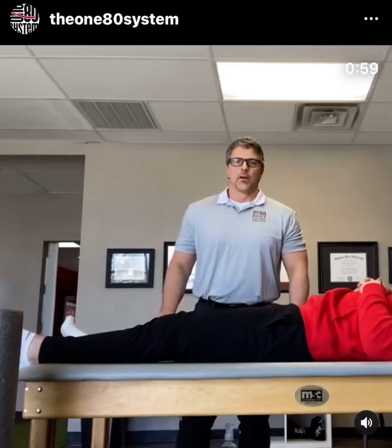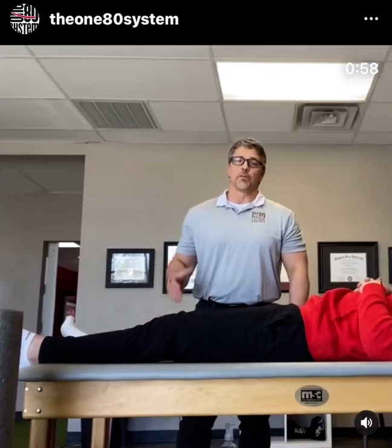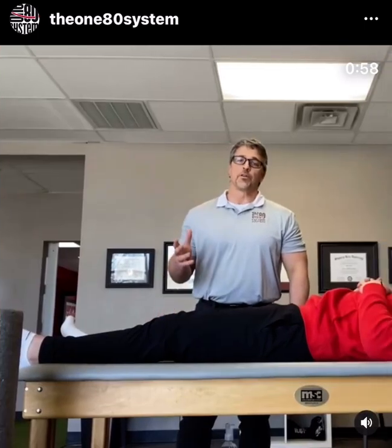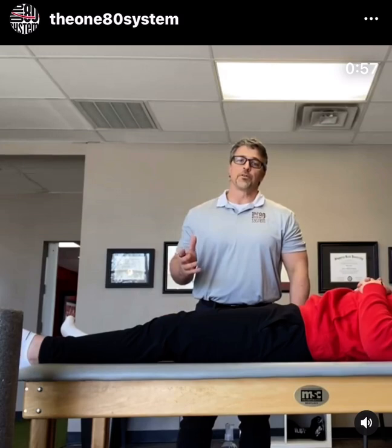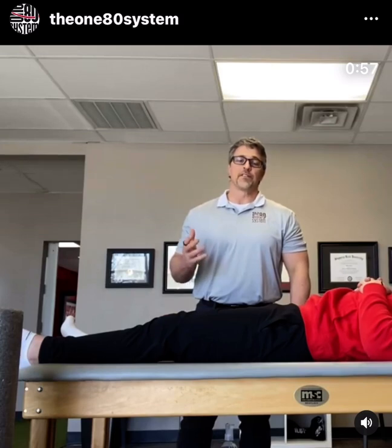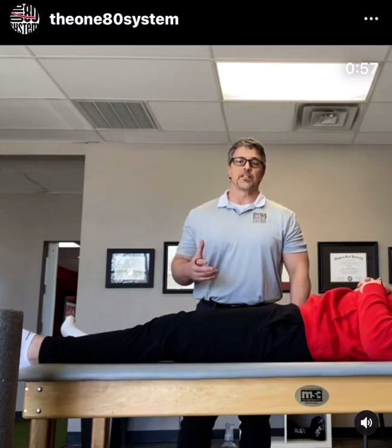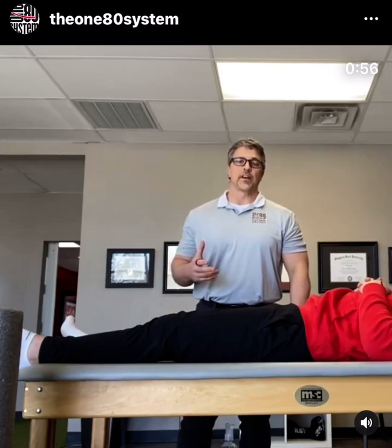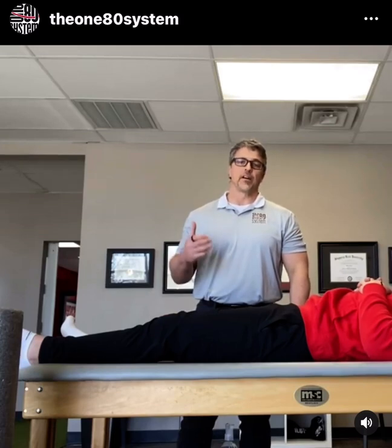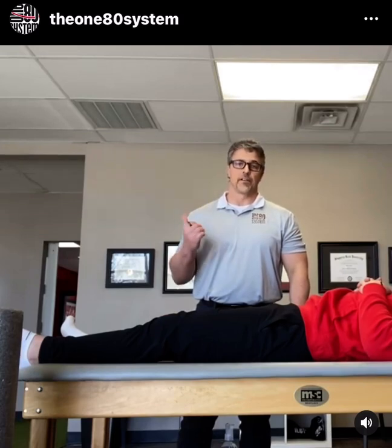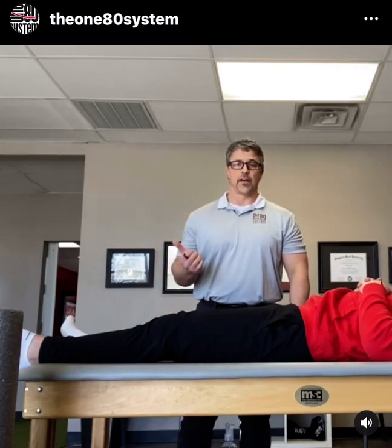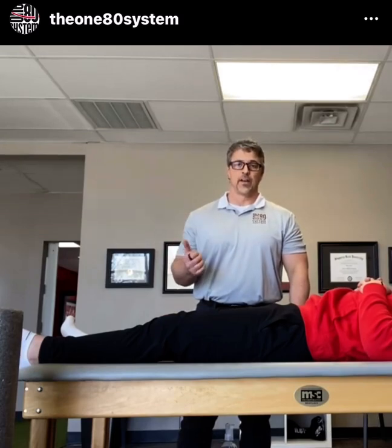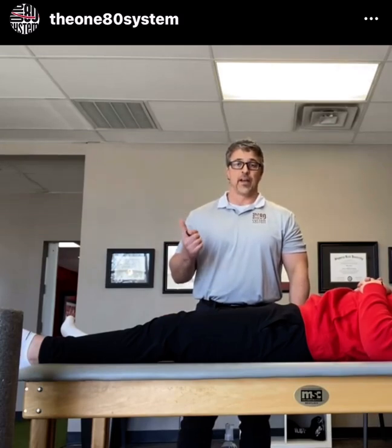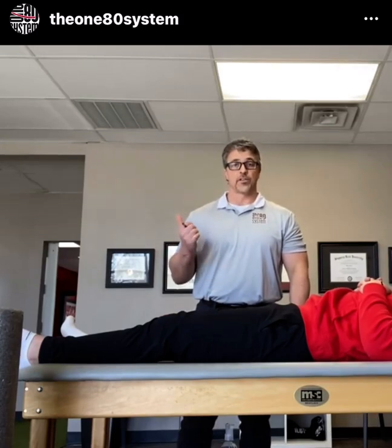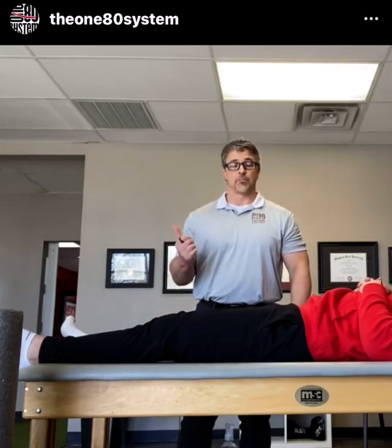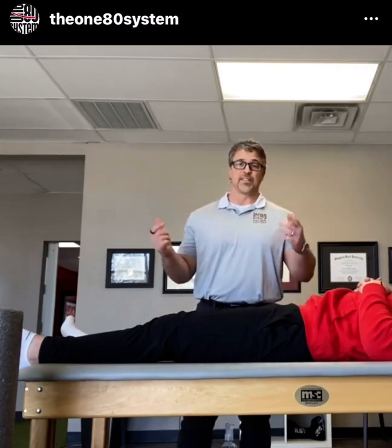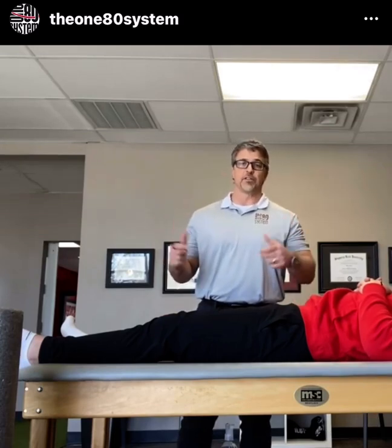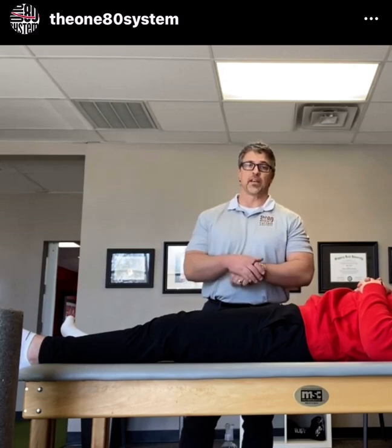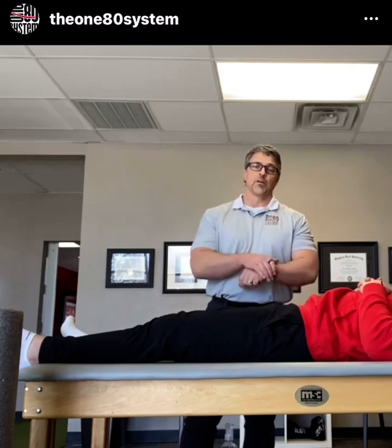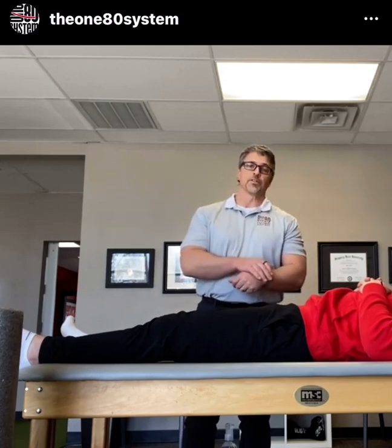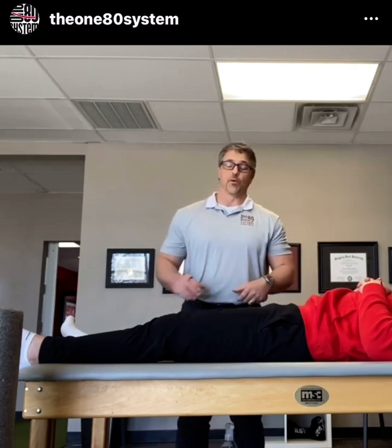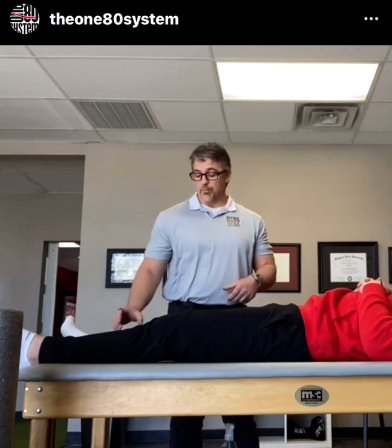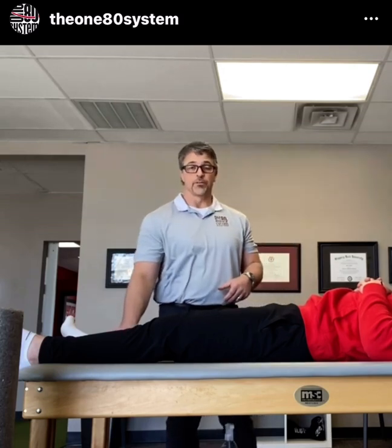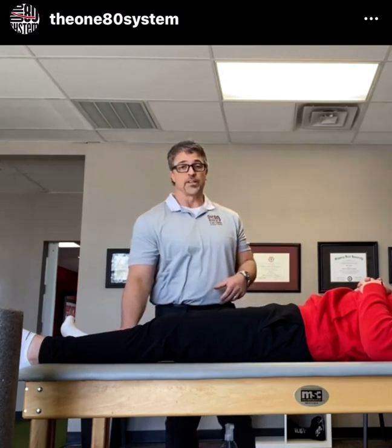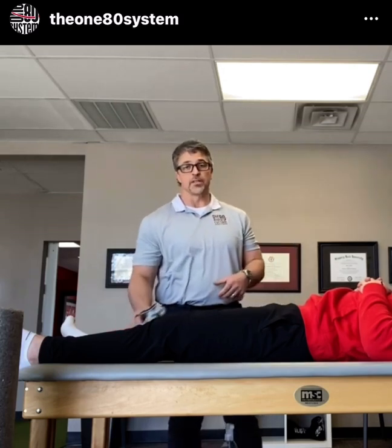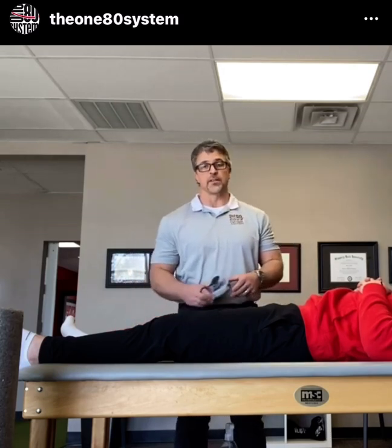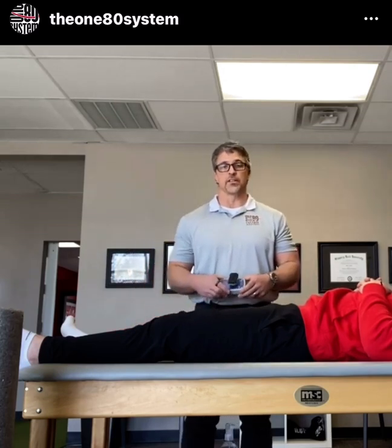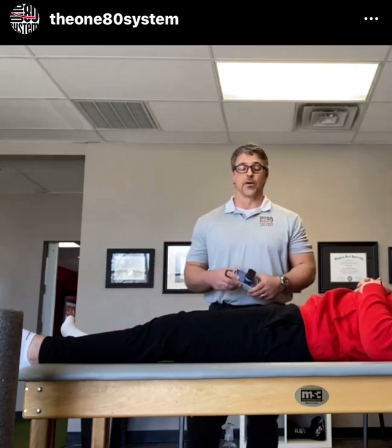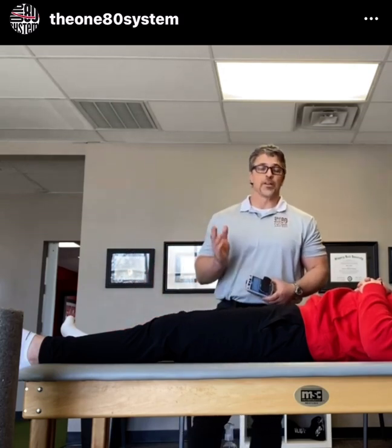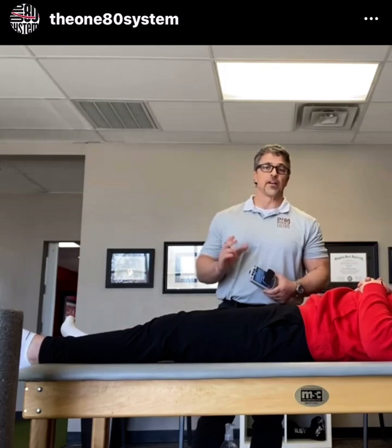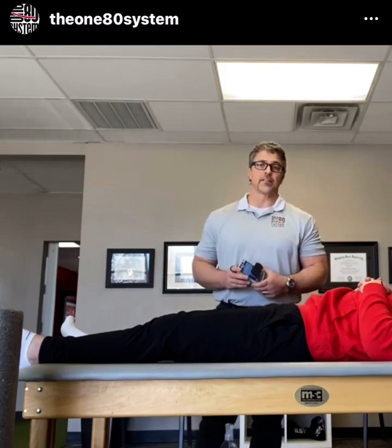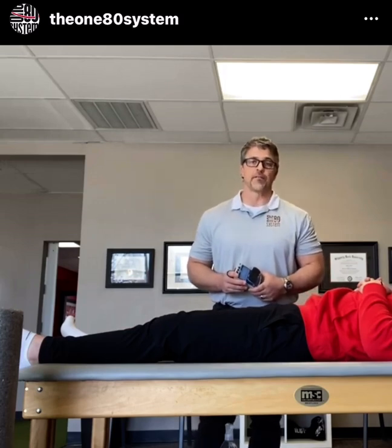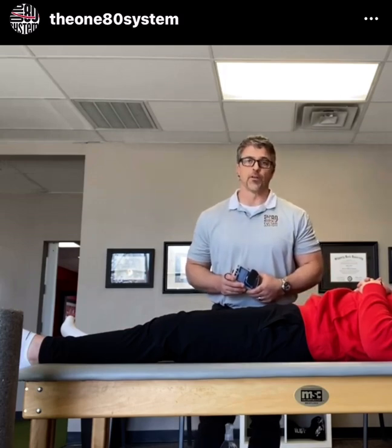So we've shown you the physiologic effects of Theragun and of stretching, both decreasing muscle force output and decreasing muscle facilitation. So we're going to take a look at foam rolling.